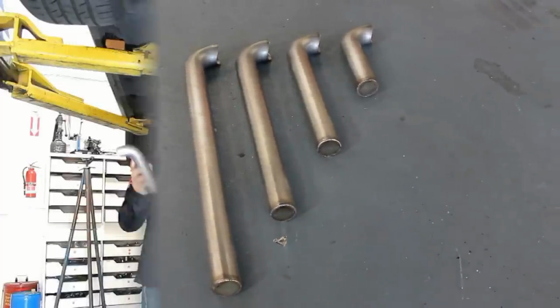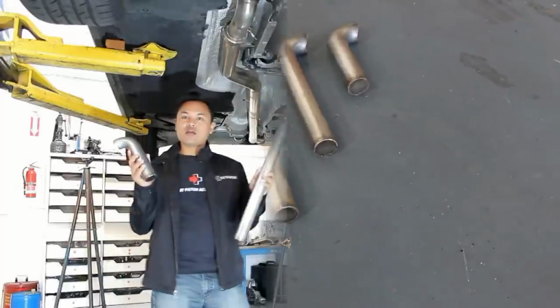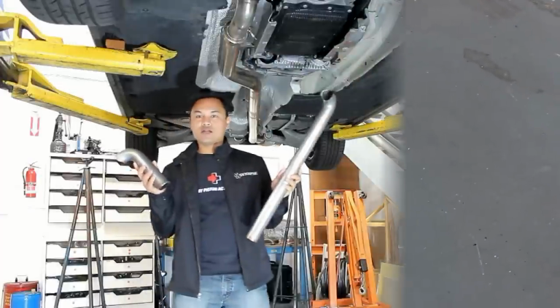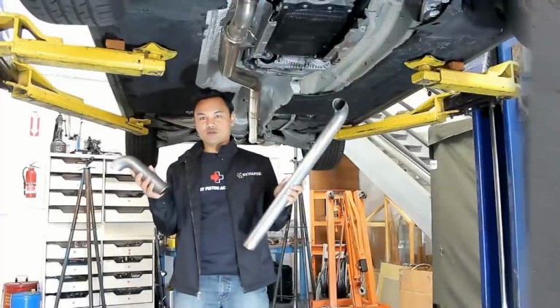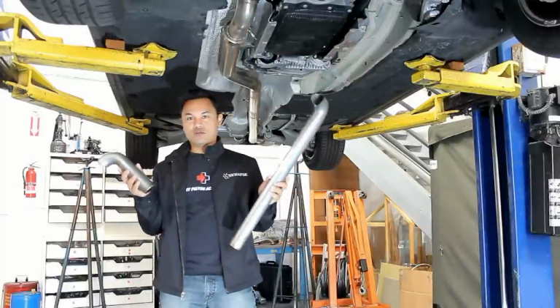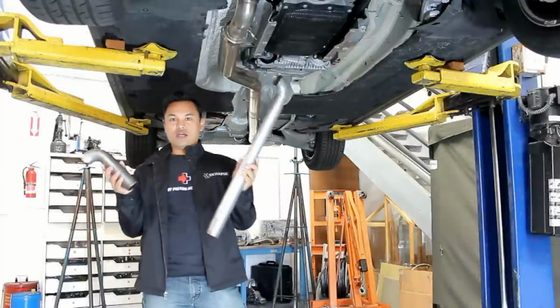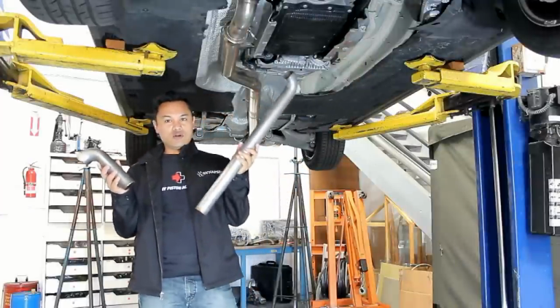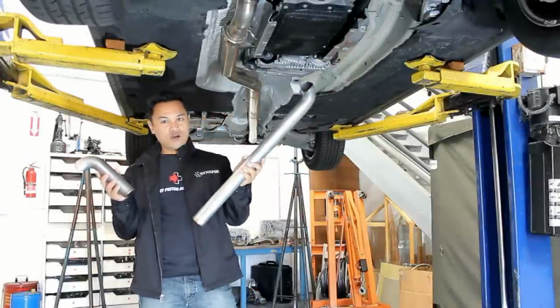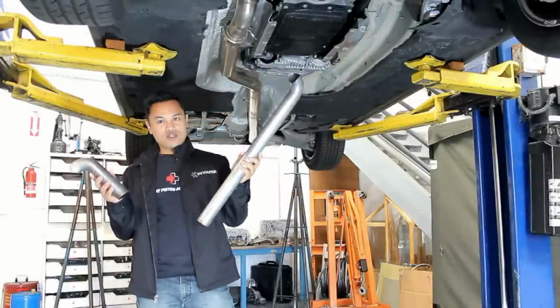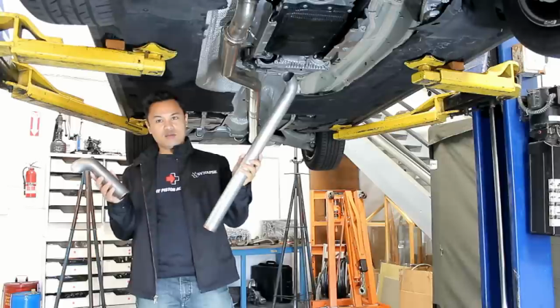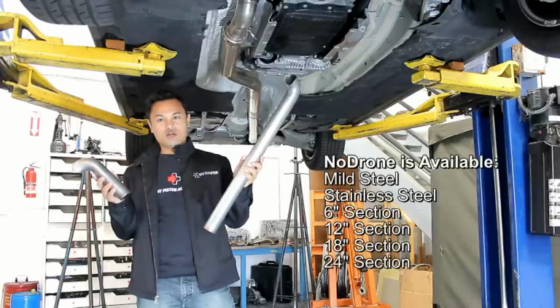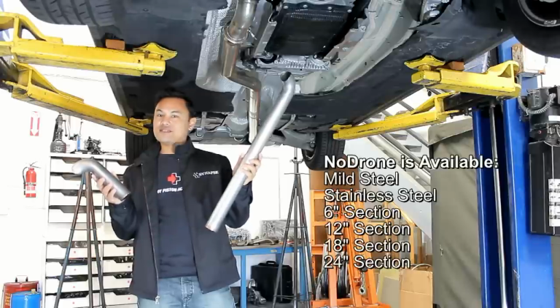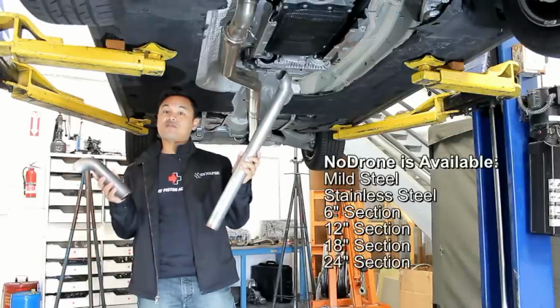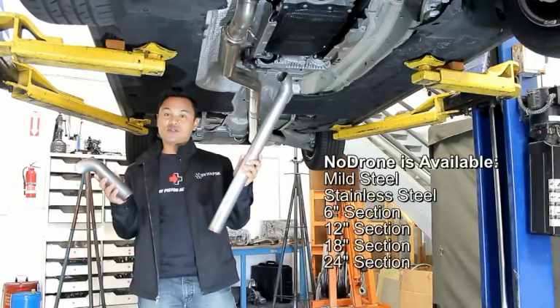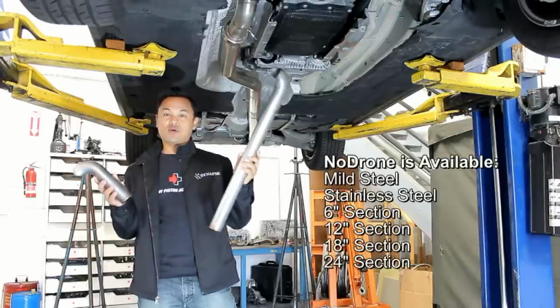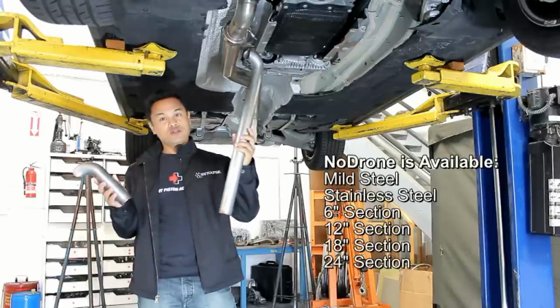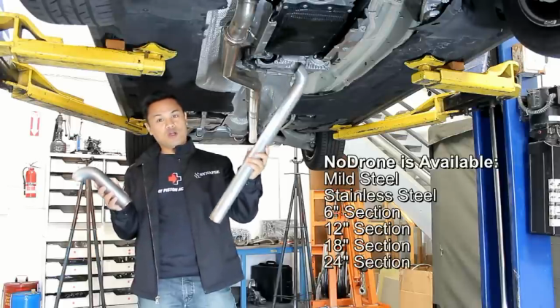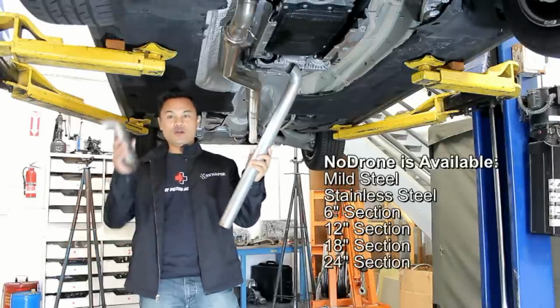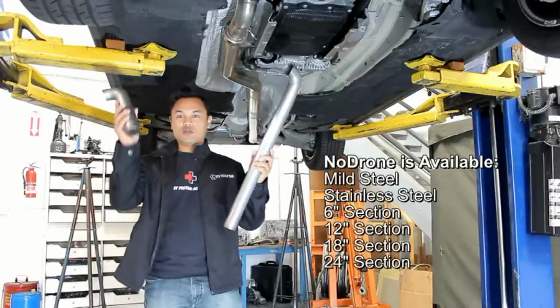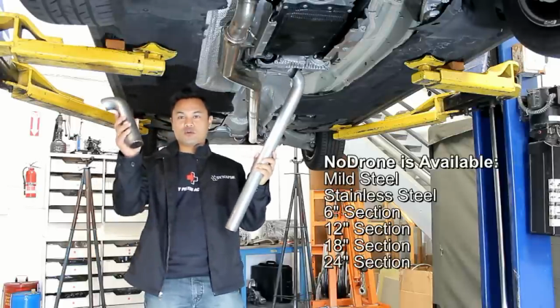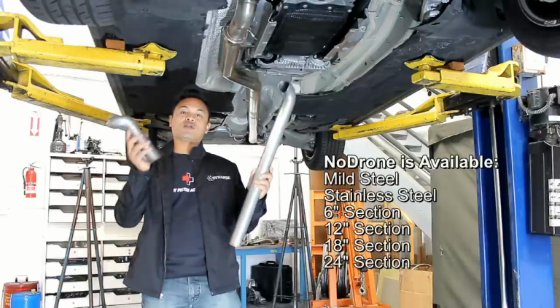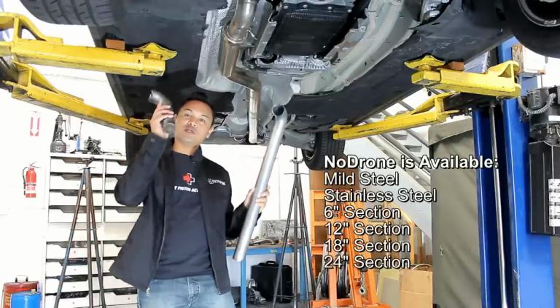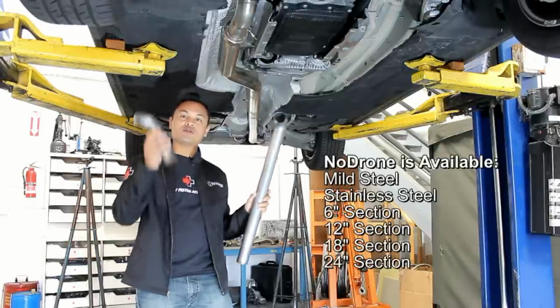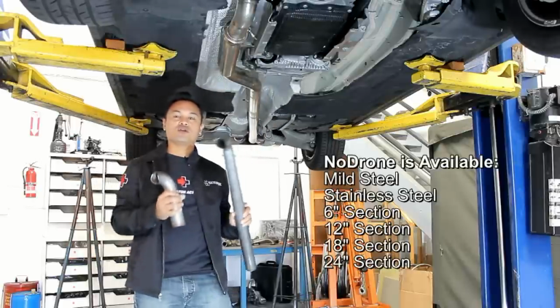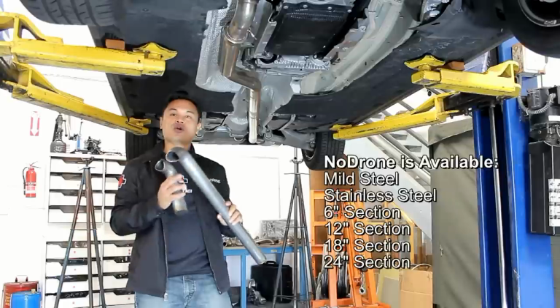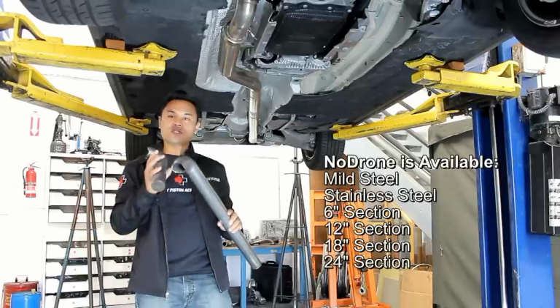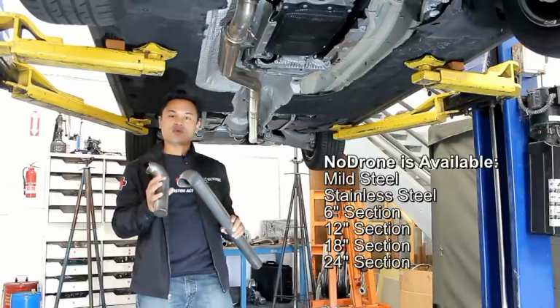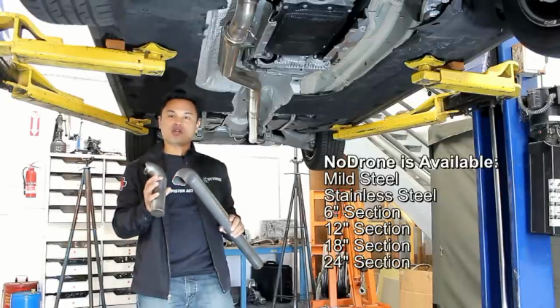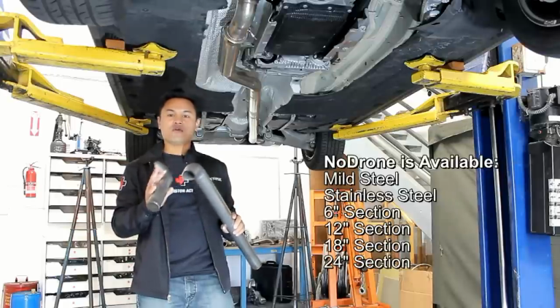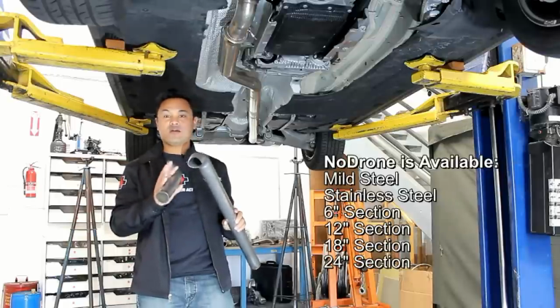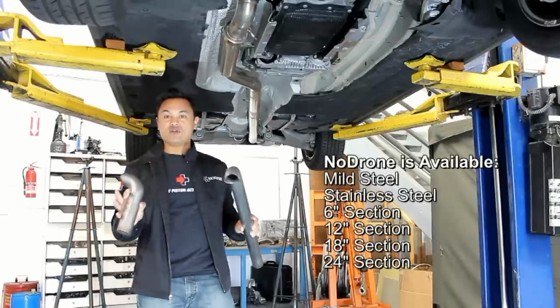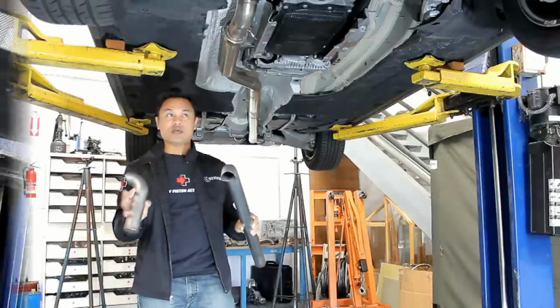What we're talking about here is No Drone. In order to figure out which size you need to put on your car, it's actually very simple. Do you put the long one or do you put the short one? We're gonna use this BMW to show you what's the easiest way to figure it out without having to do a bunch of math.